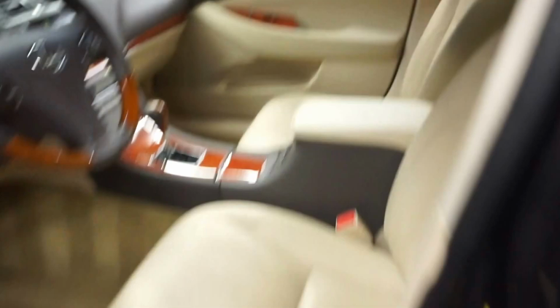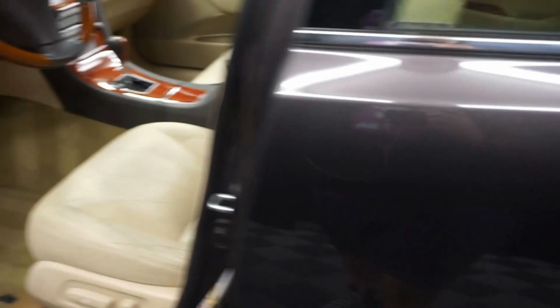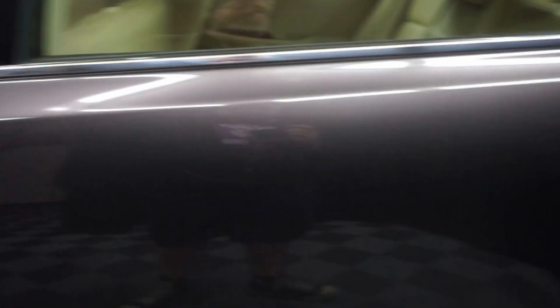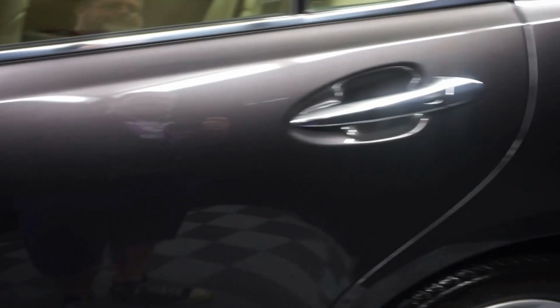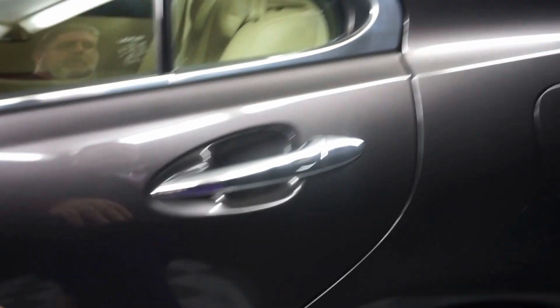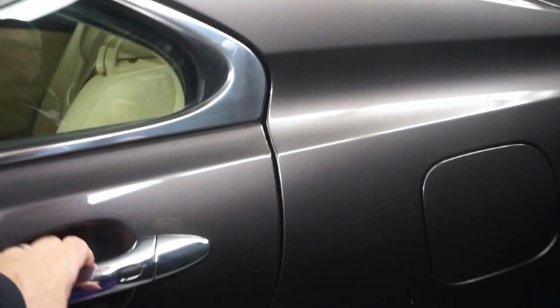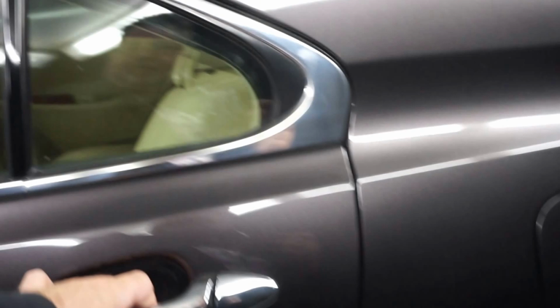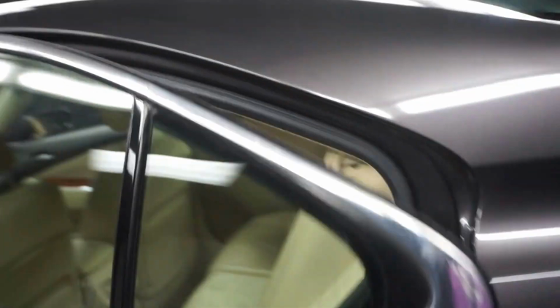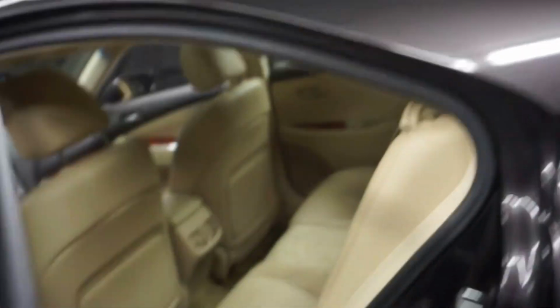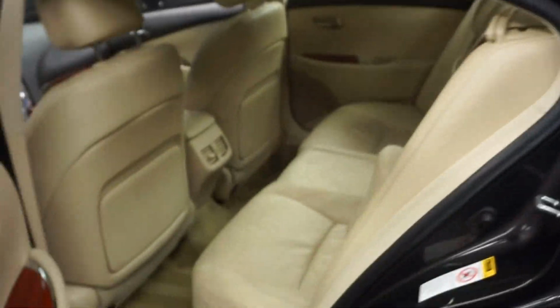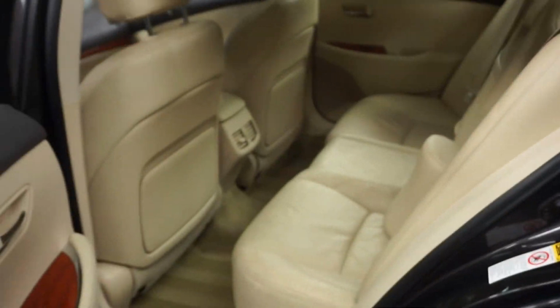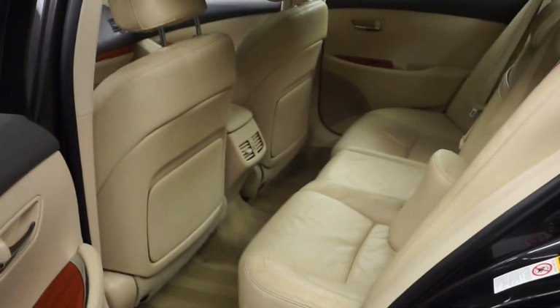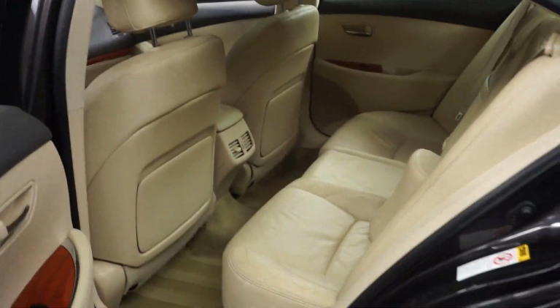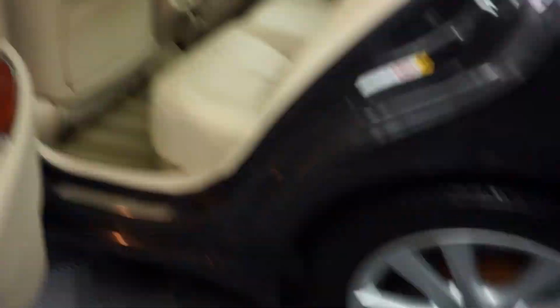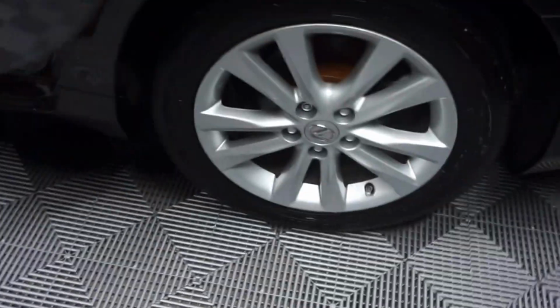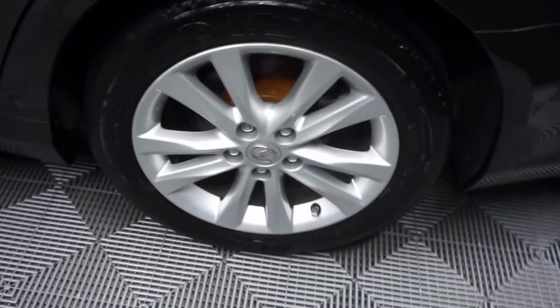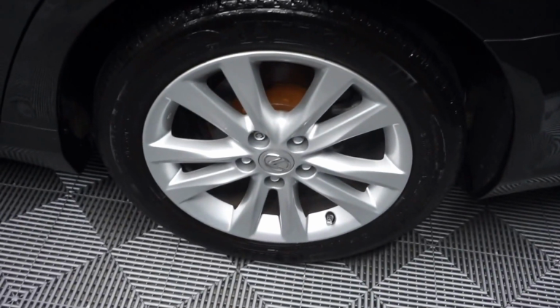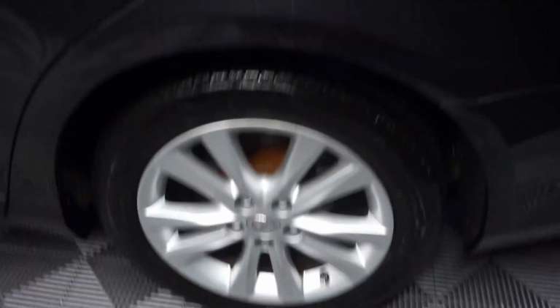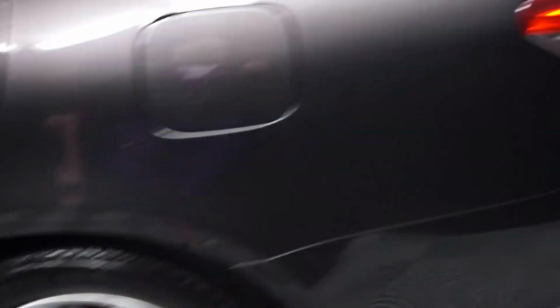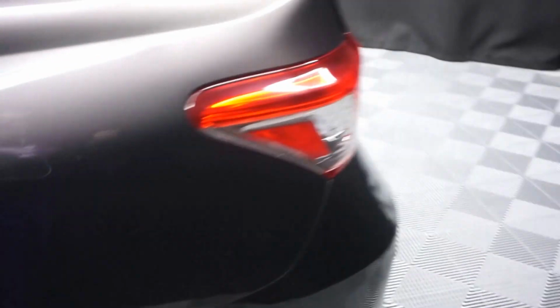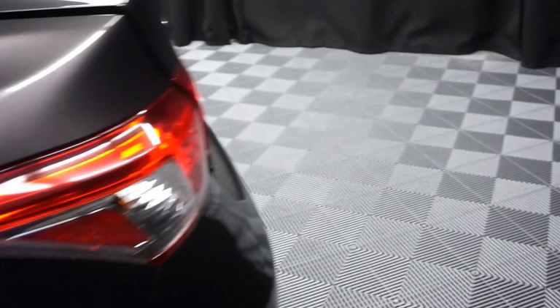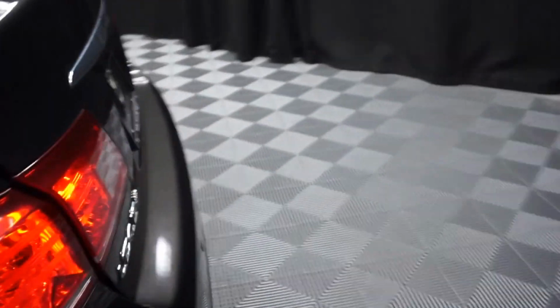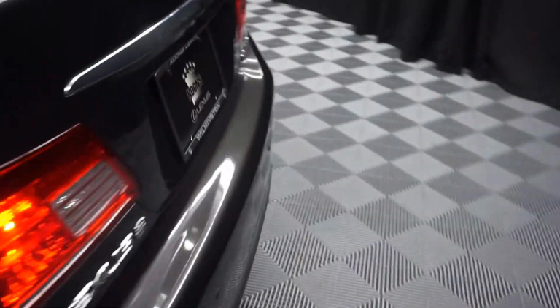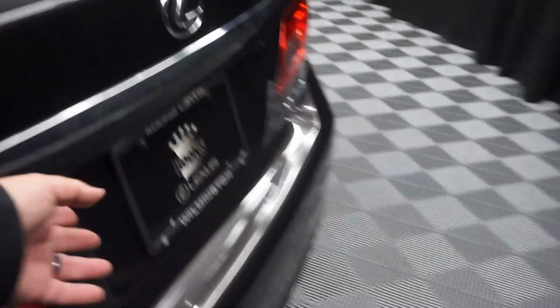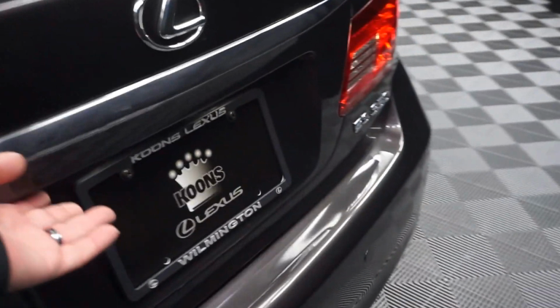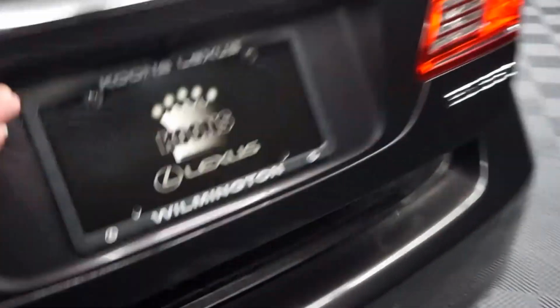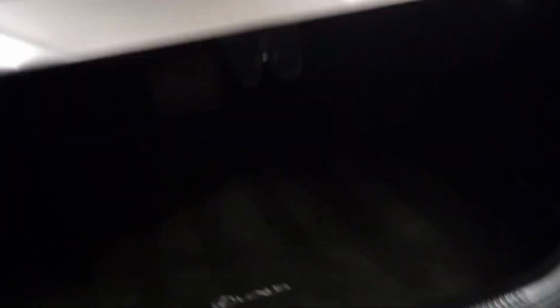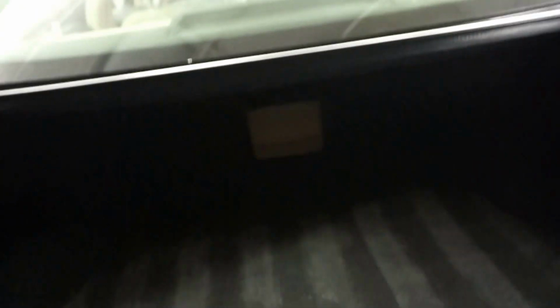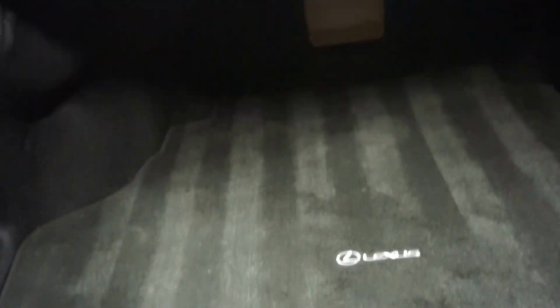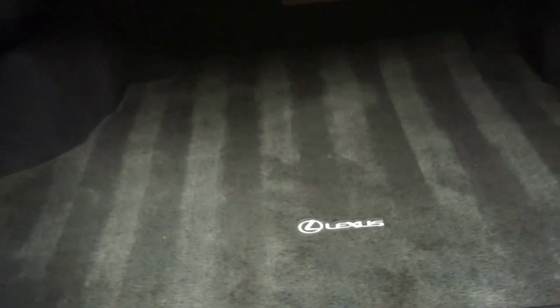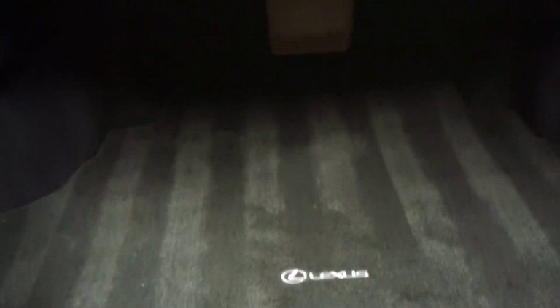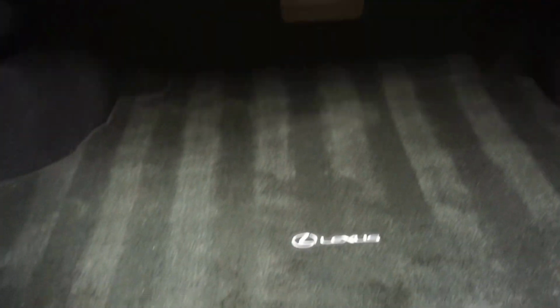There's your sunroof. Plenty of room in the back seat. Lexus wheels. Plenty of room back here in the trunk.